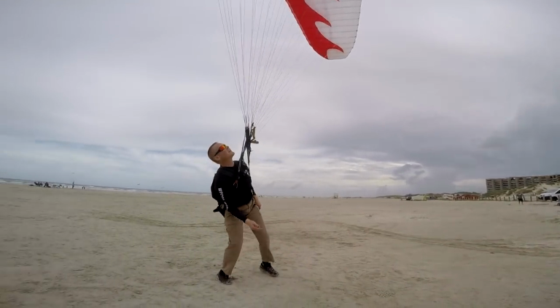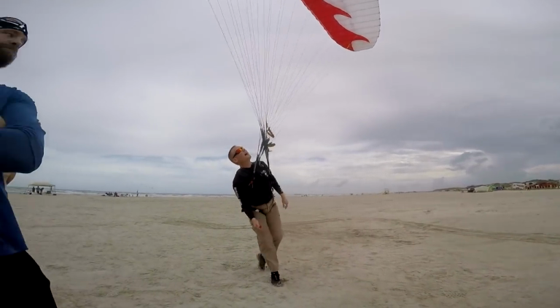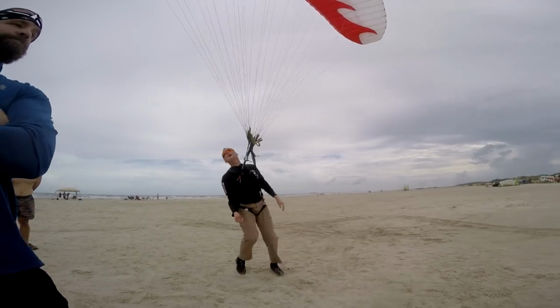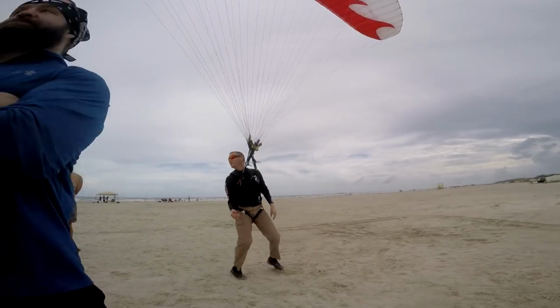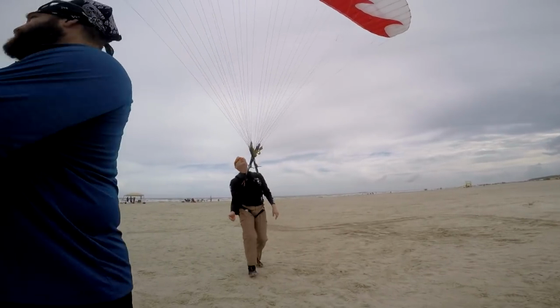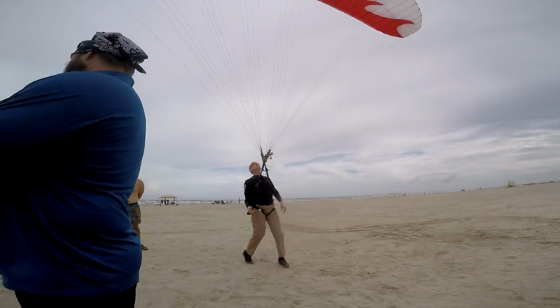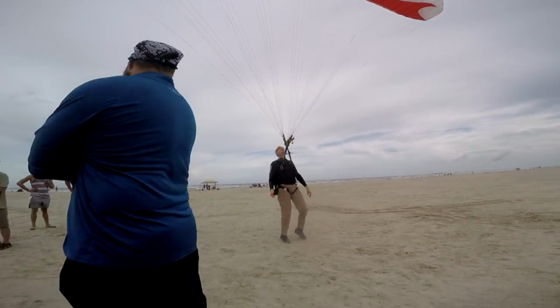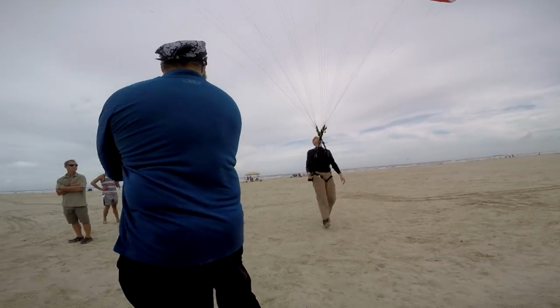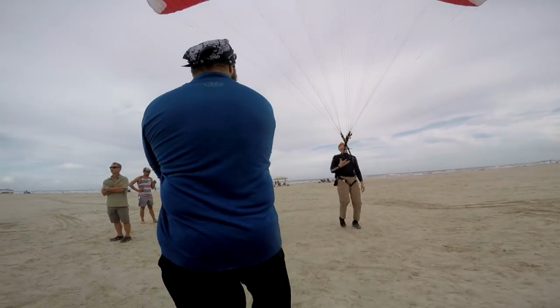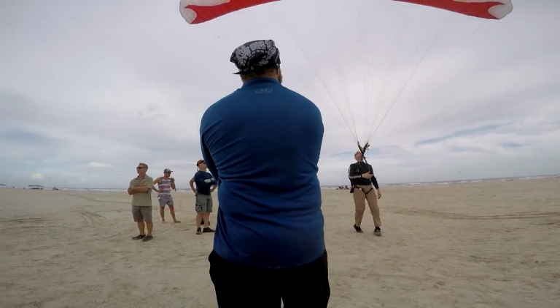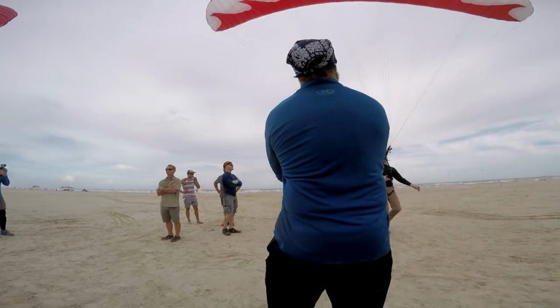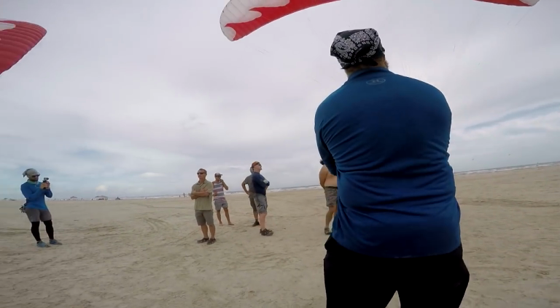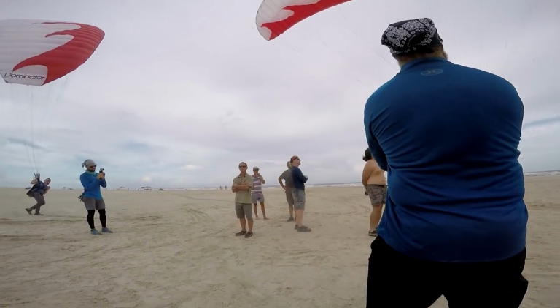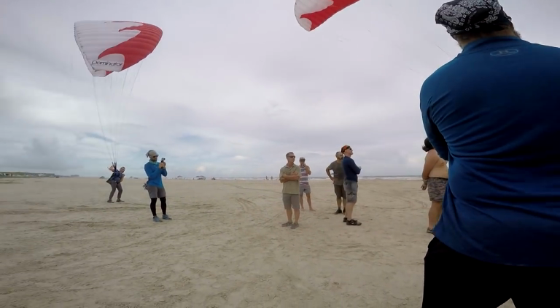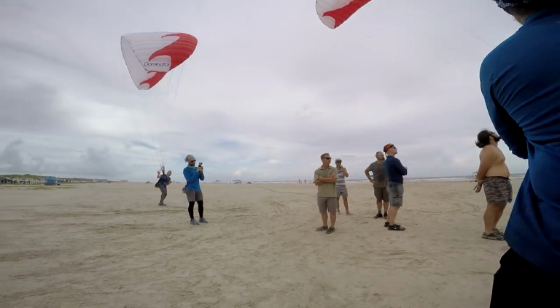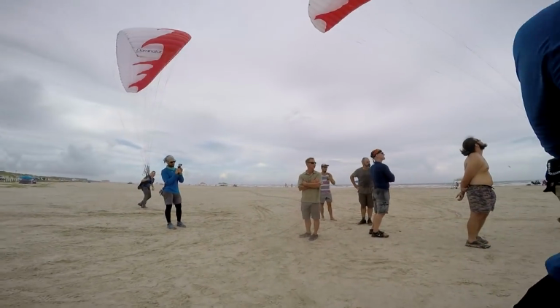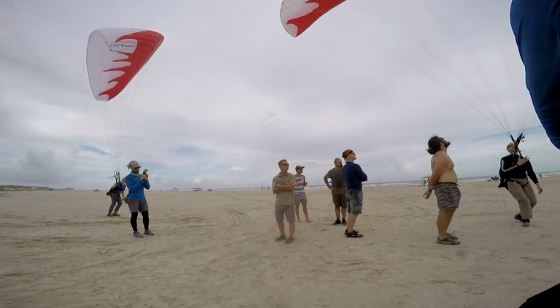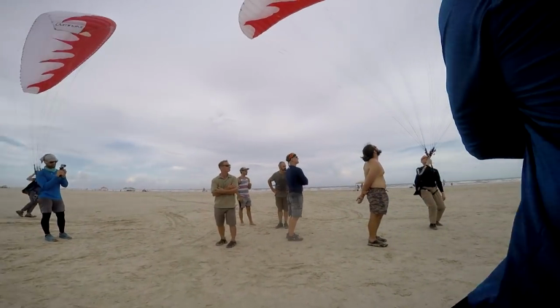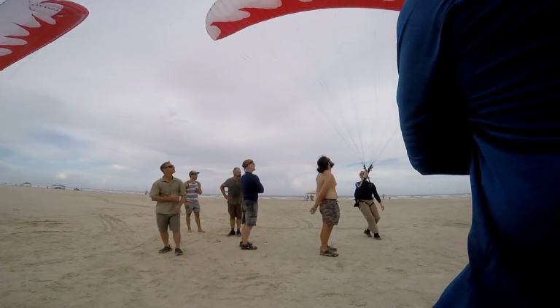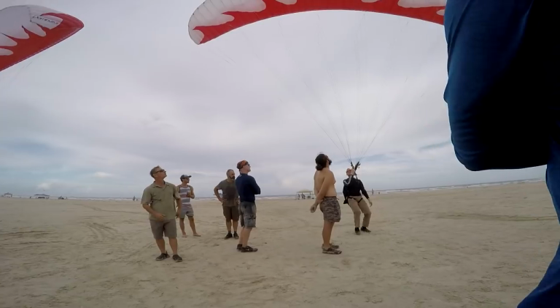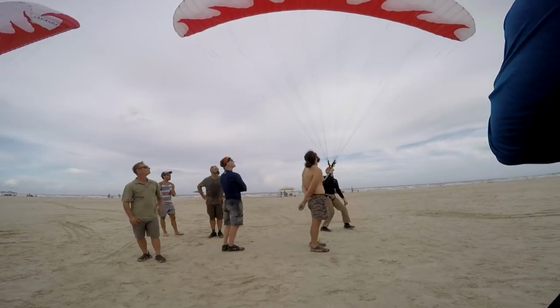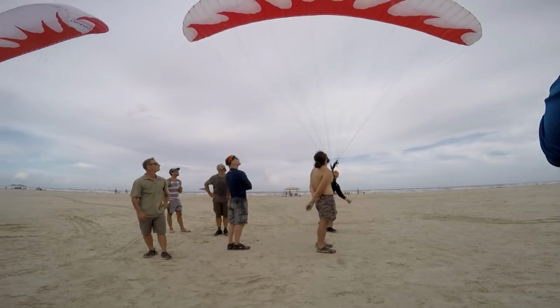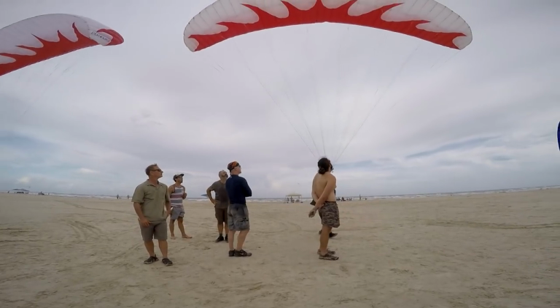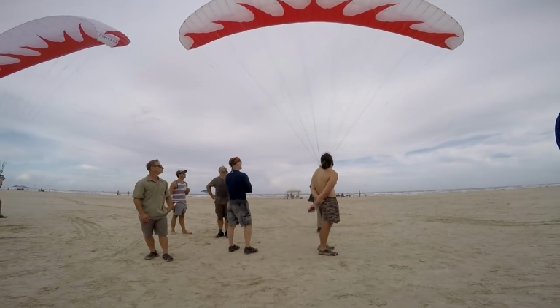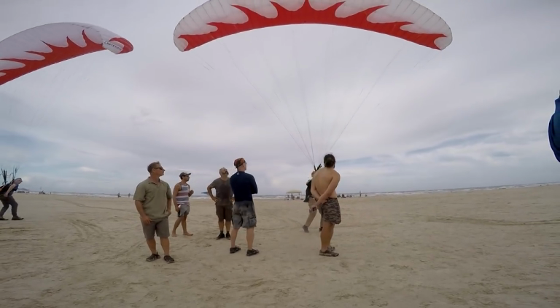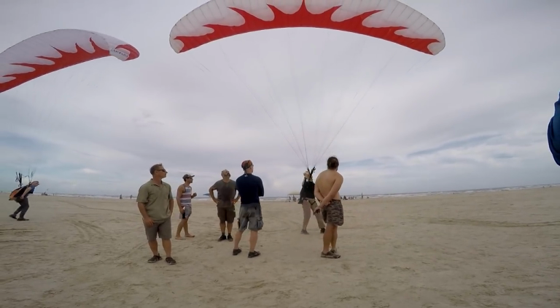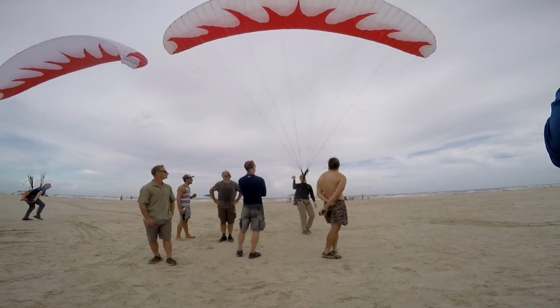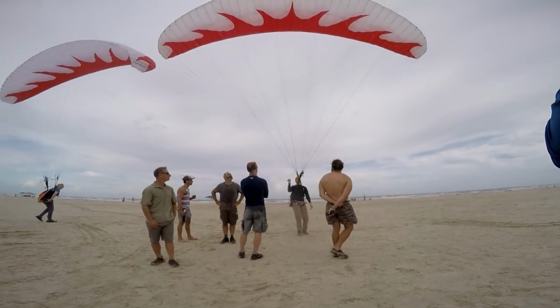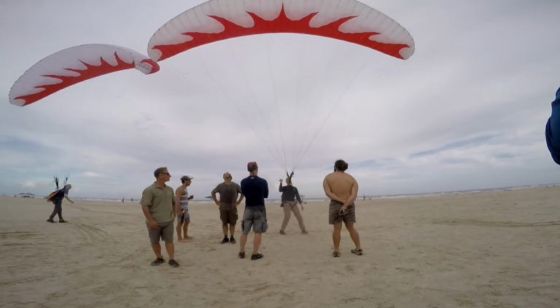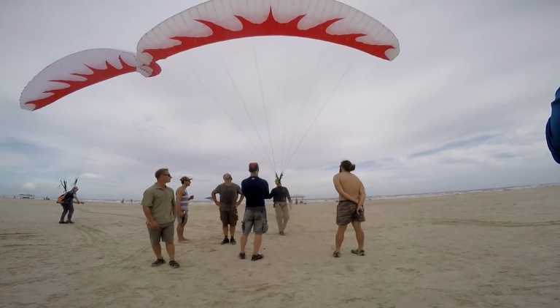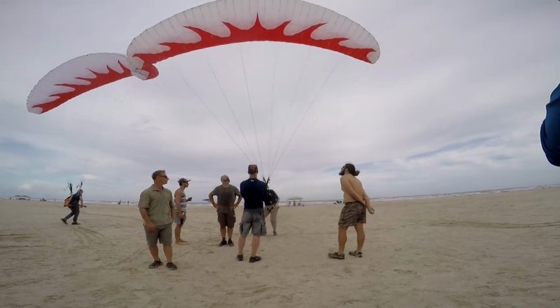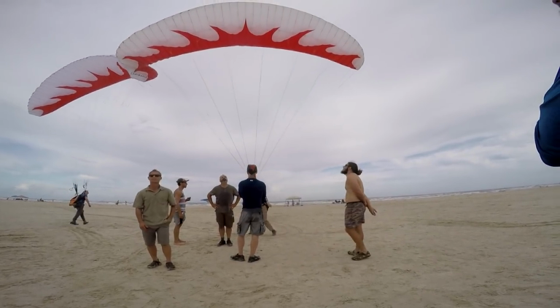Then I can back up, slow gradually, got my glider stopped. Now I can weight shift left, start its right turn.